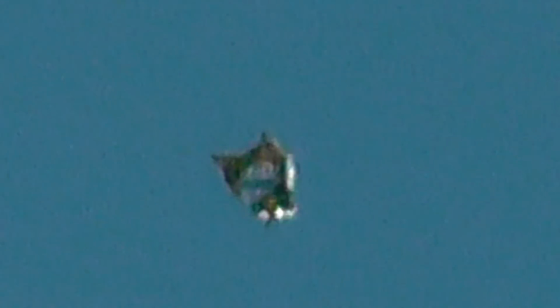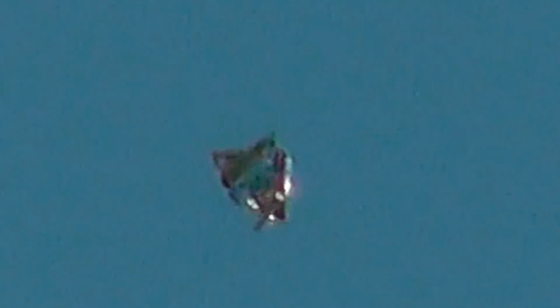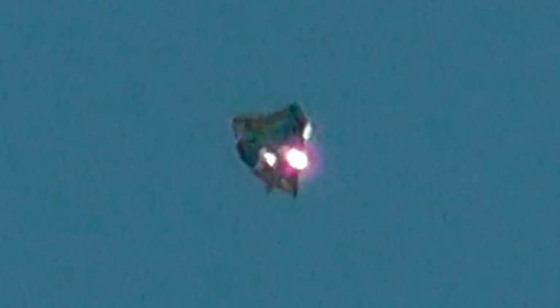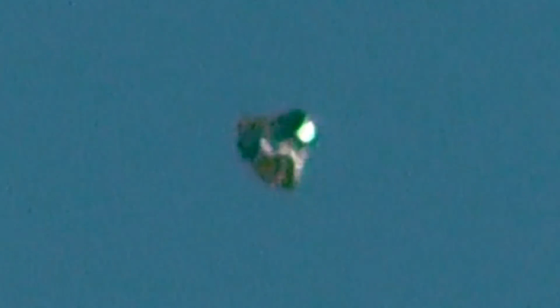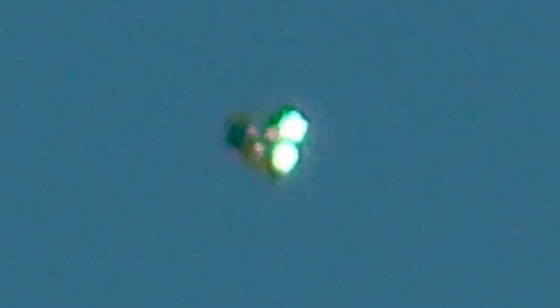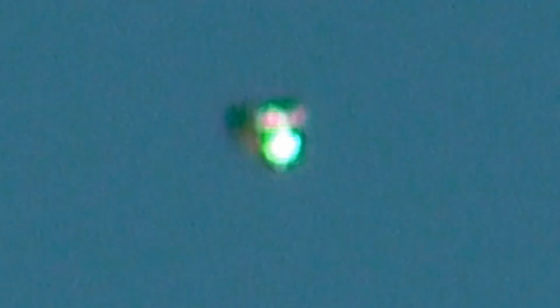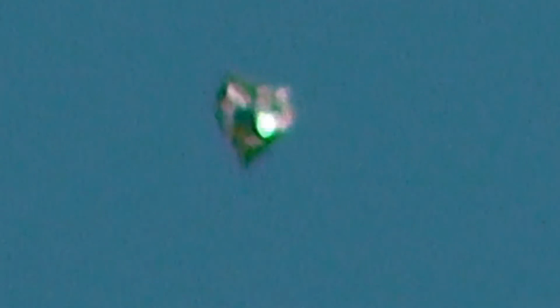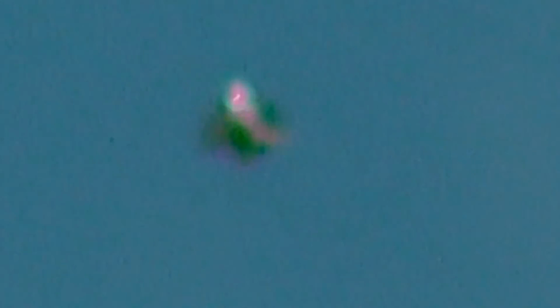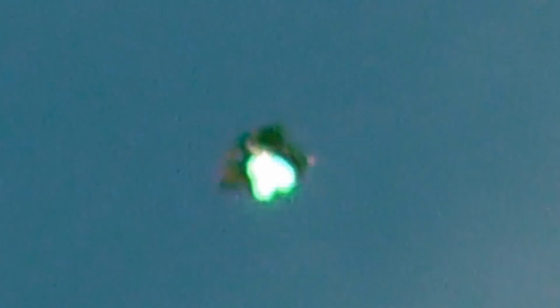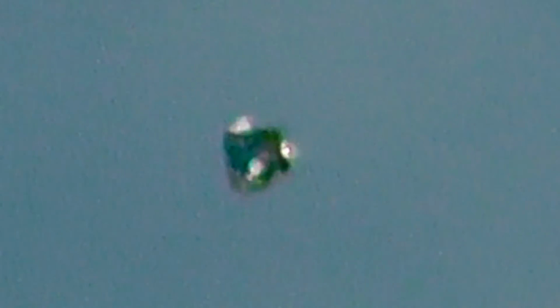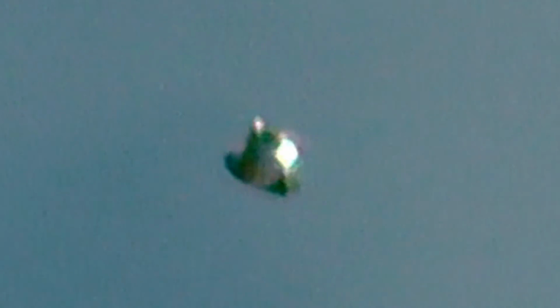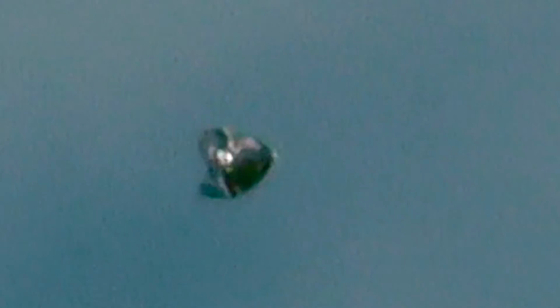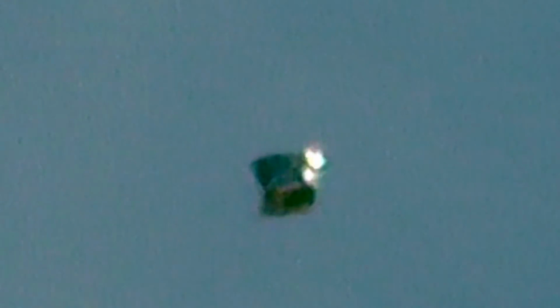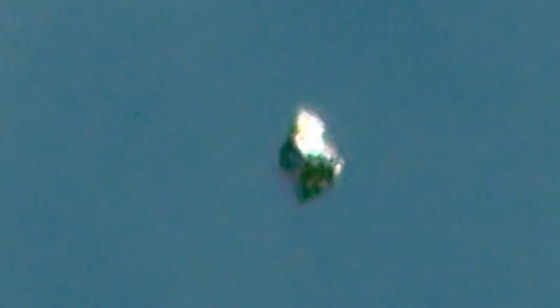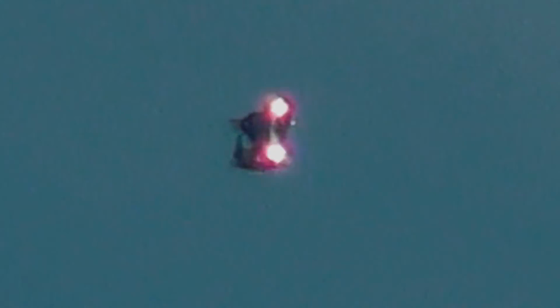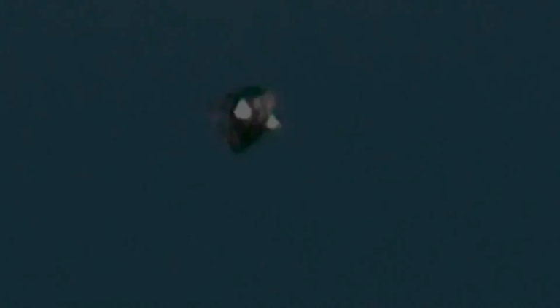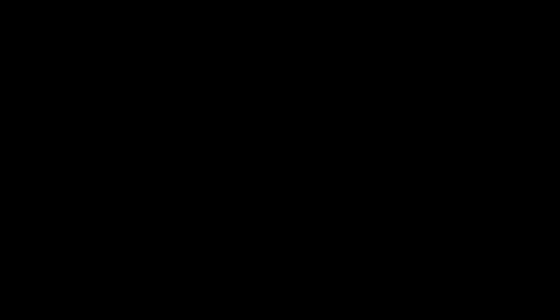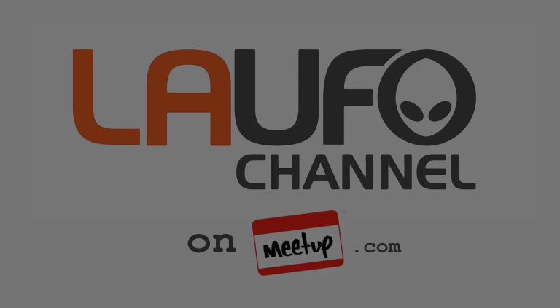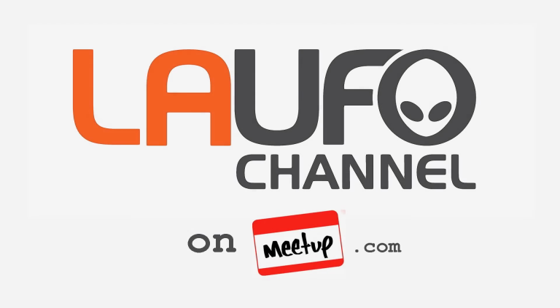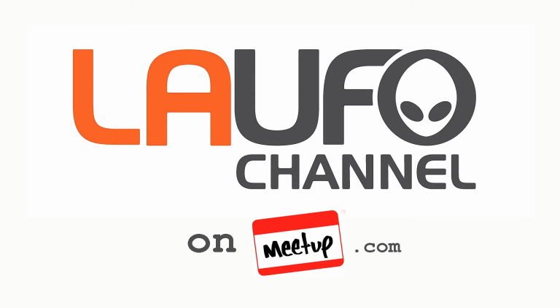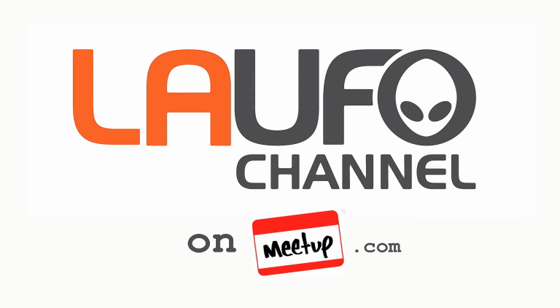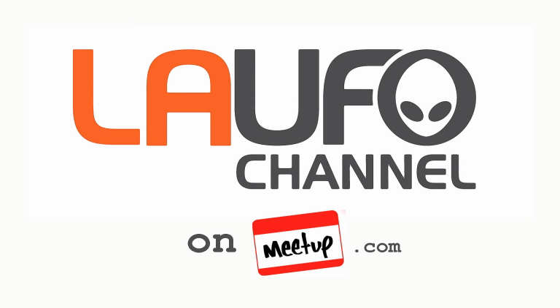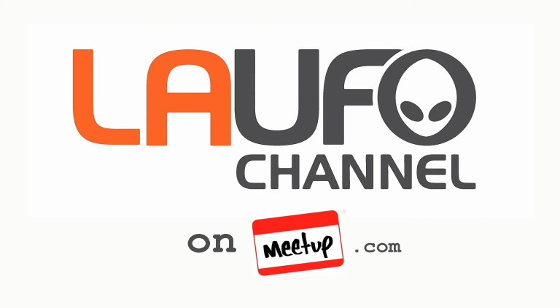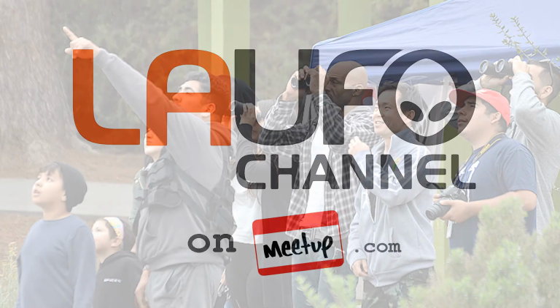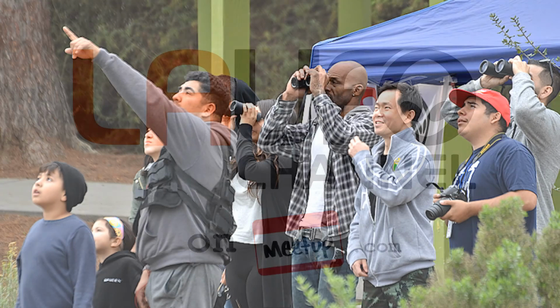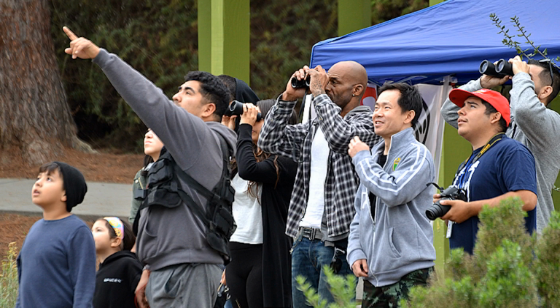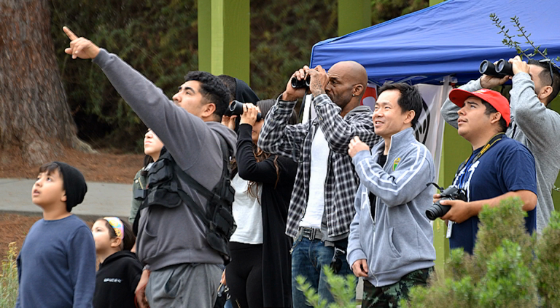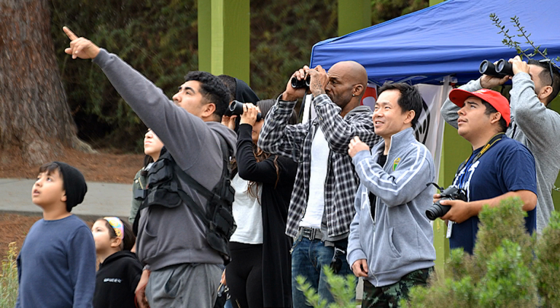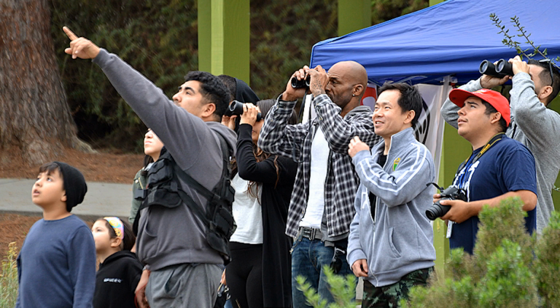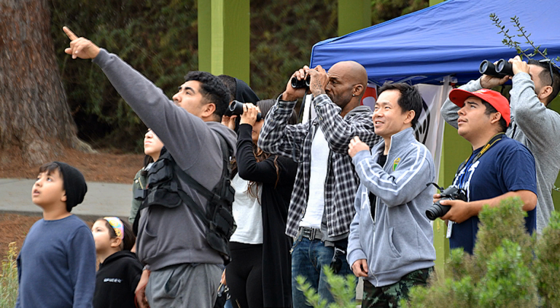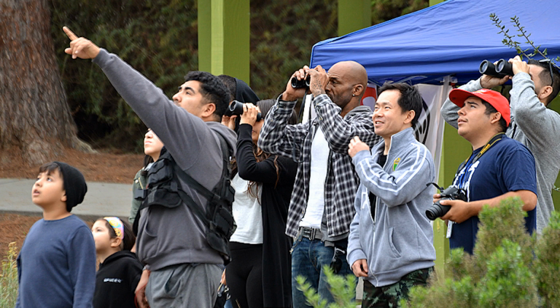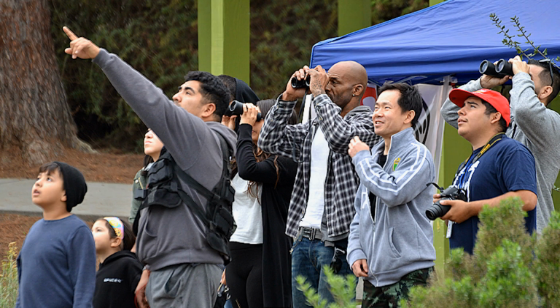Again, for the skeptics and the cynics, don't dismiss this. Duplicate it and see for yourself. Anyway, thanks for watching the video. Please join laufochannel on meetup.com and come with us as we do field research together. We'll see you next time.